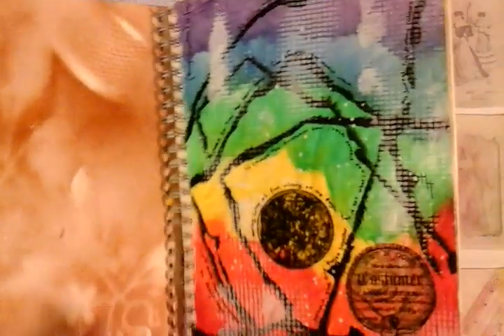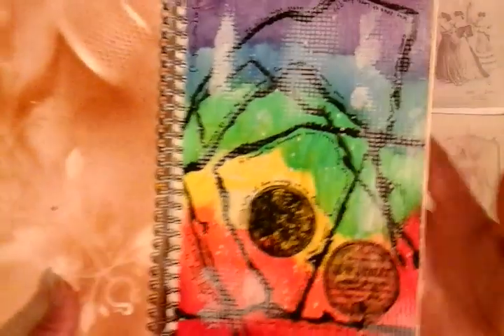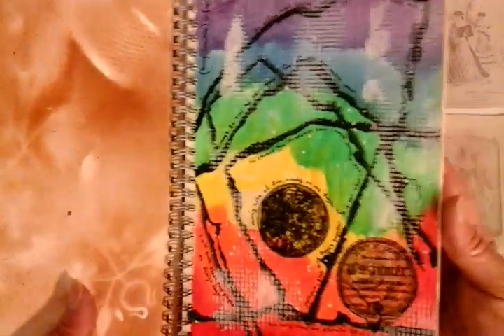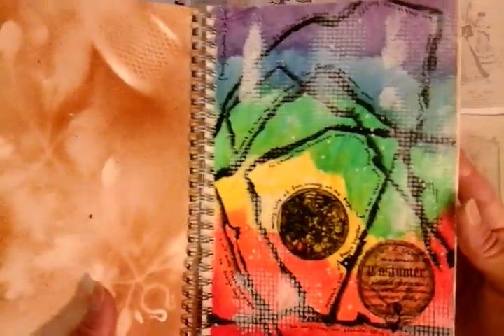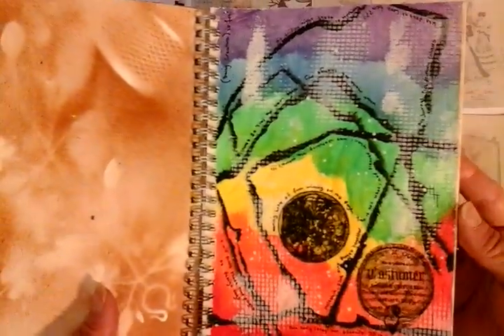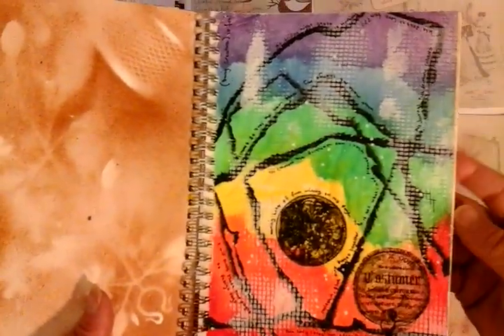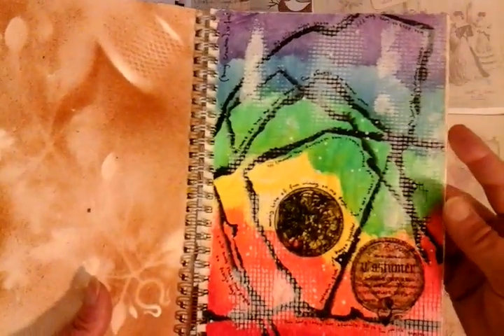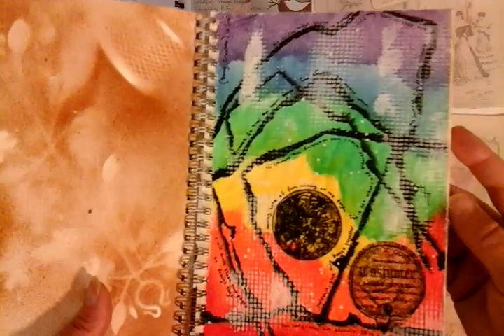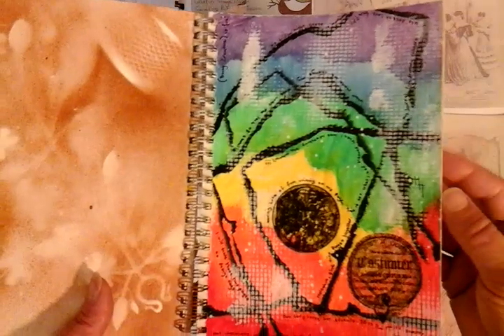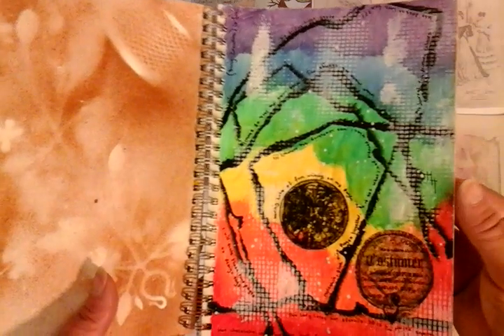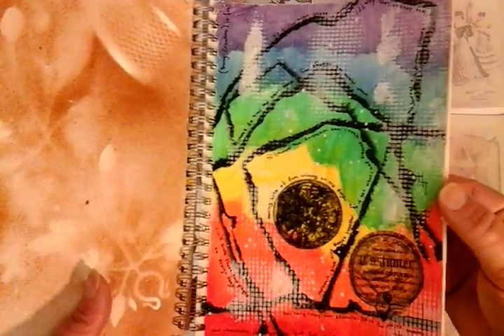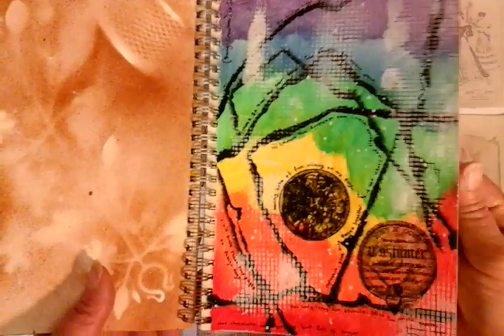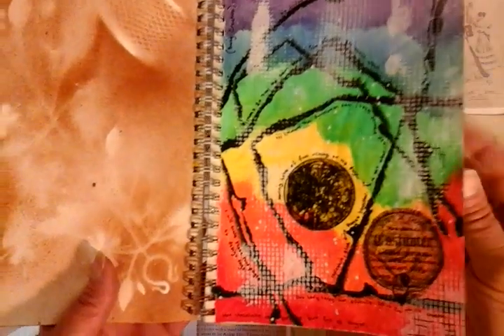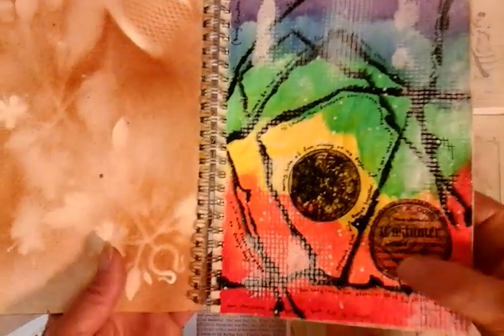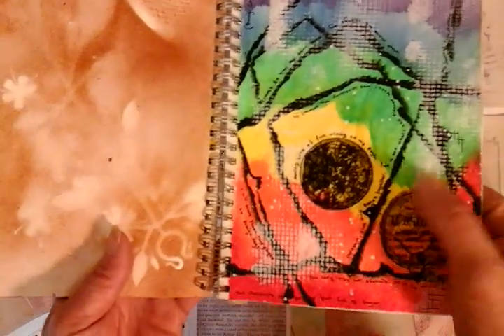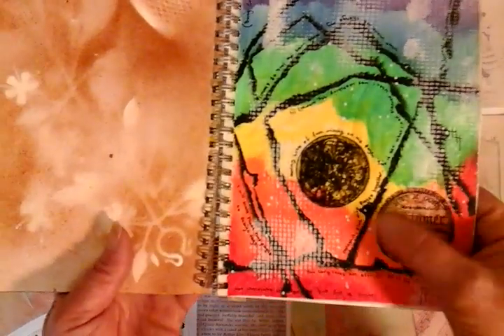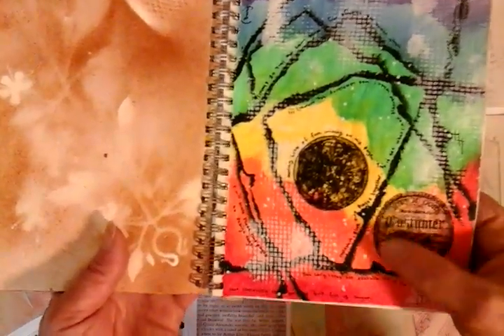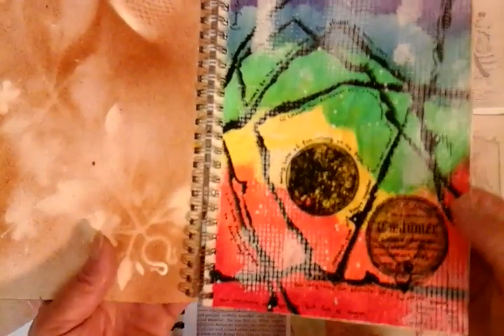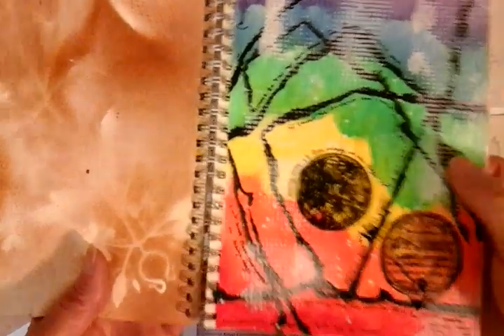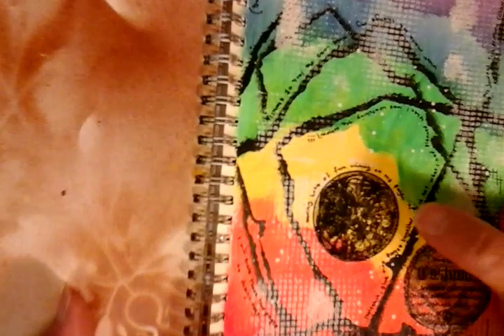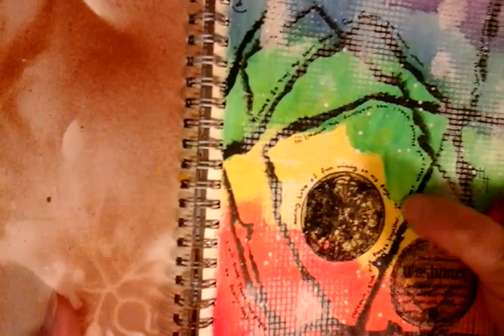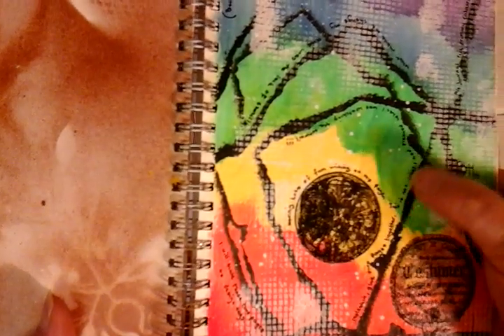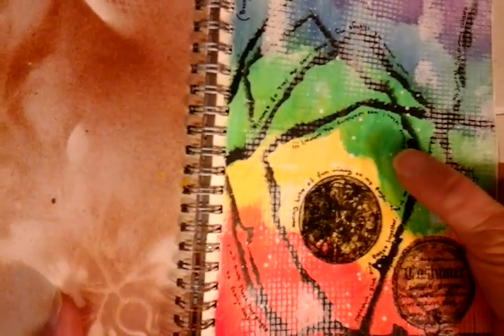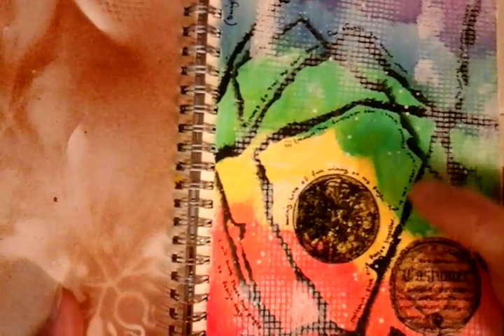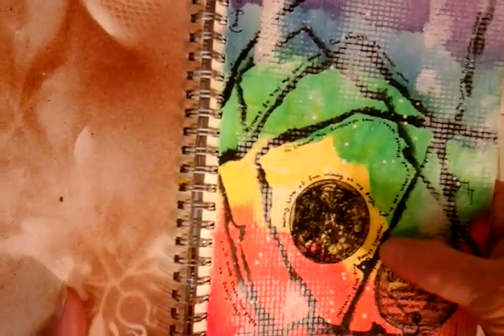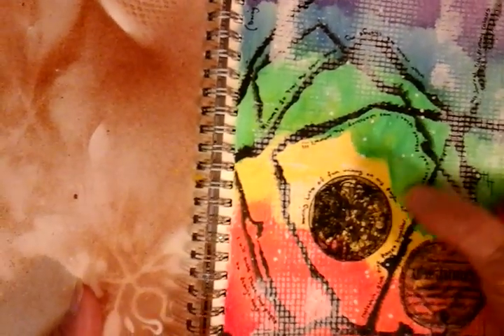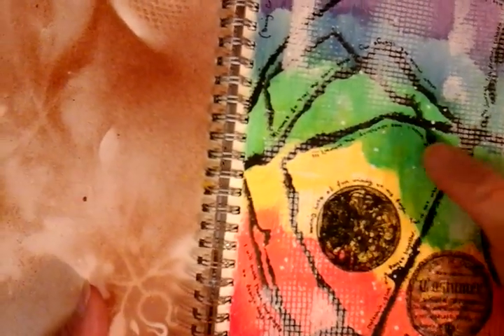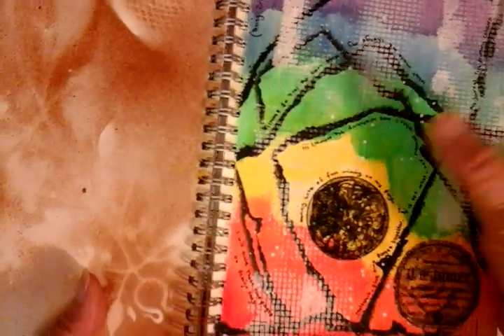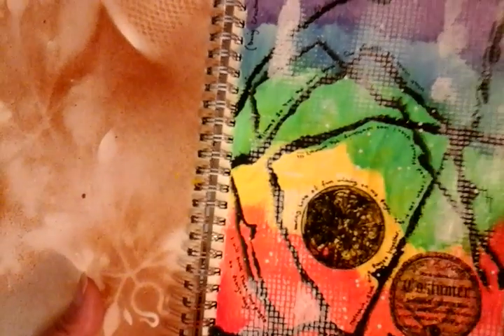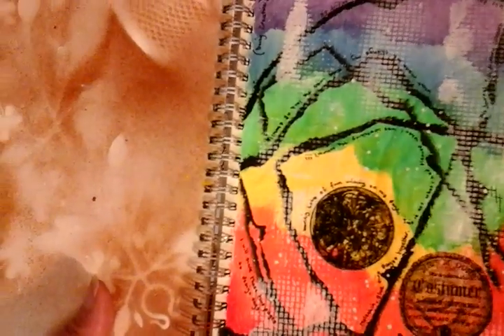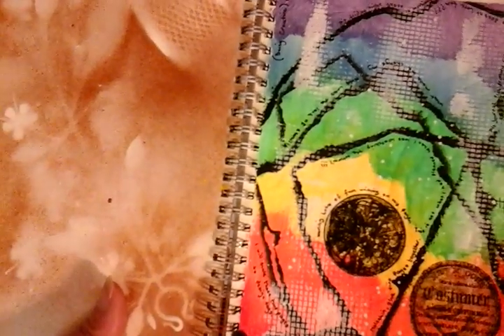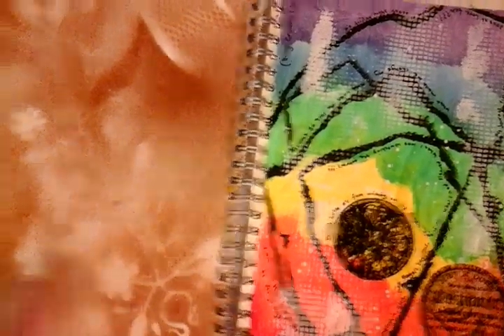Then following a YouTube tutorial and just making my own twist on that, and a little bit of tissue paper here with me just writing. I like to do a little bit of writing and journaling around the outside edge.